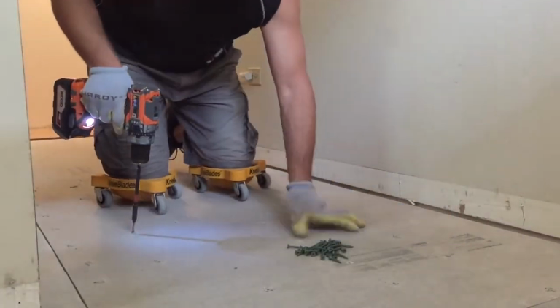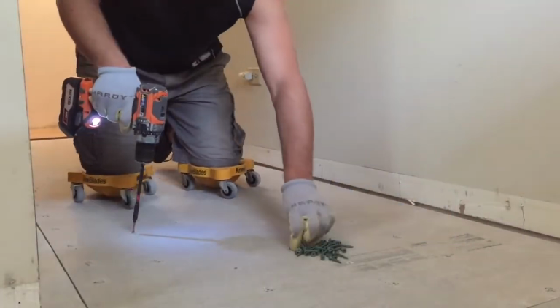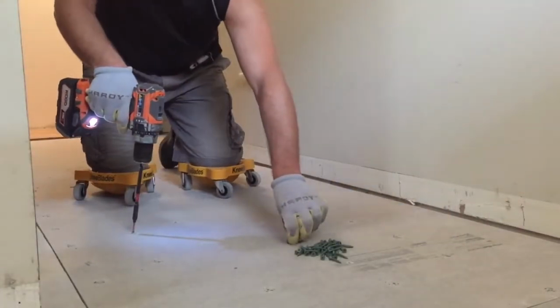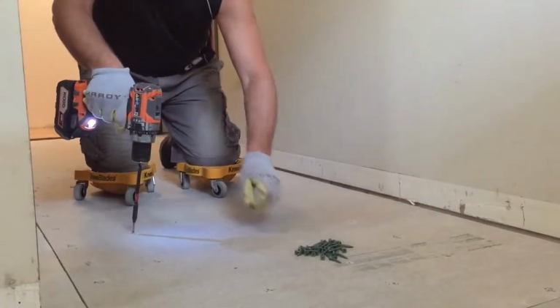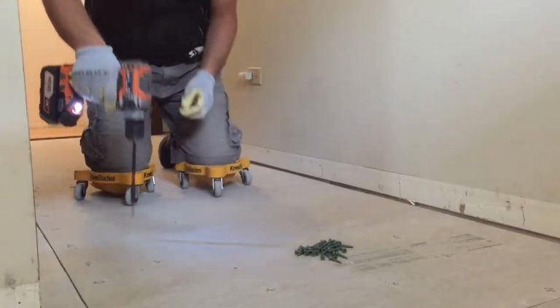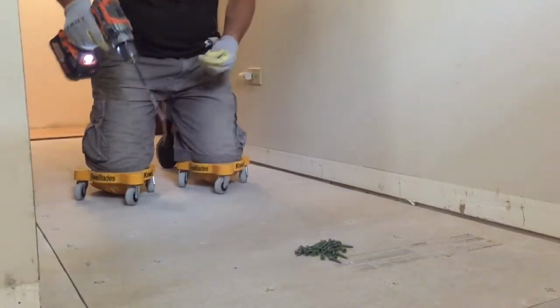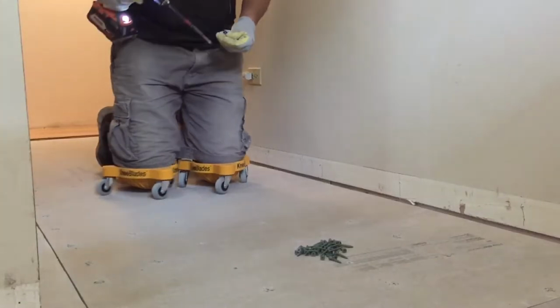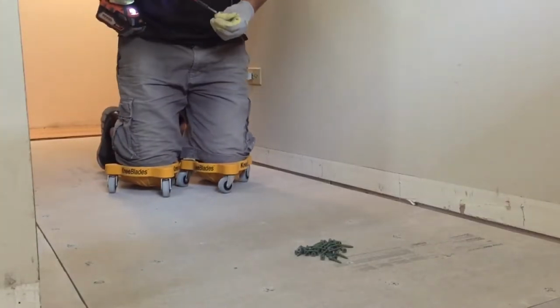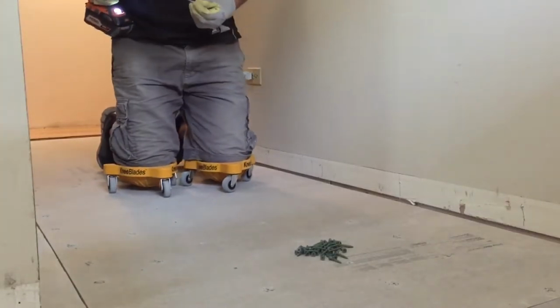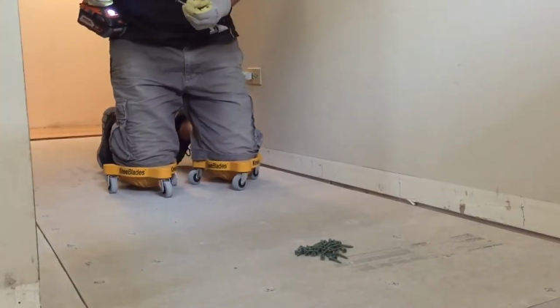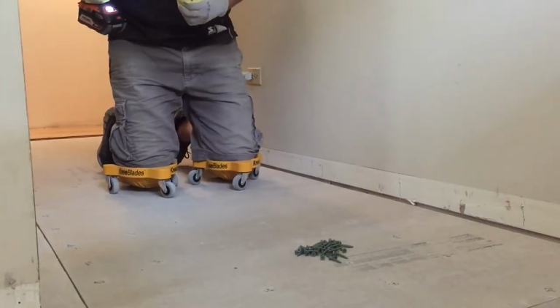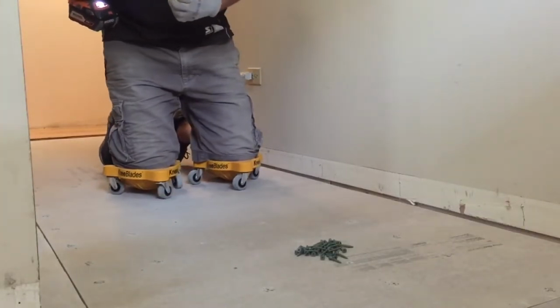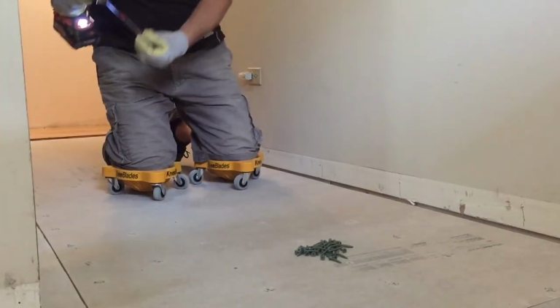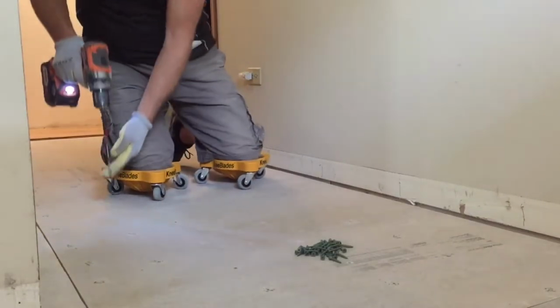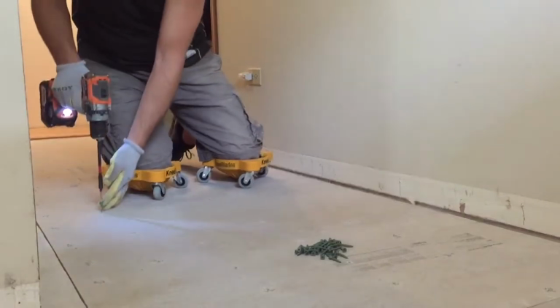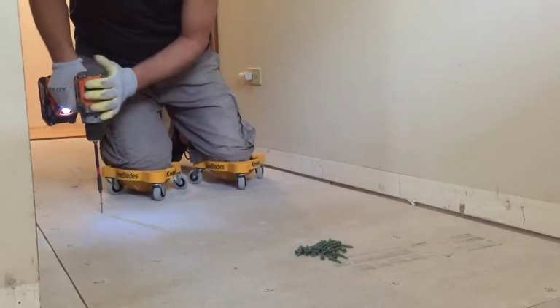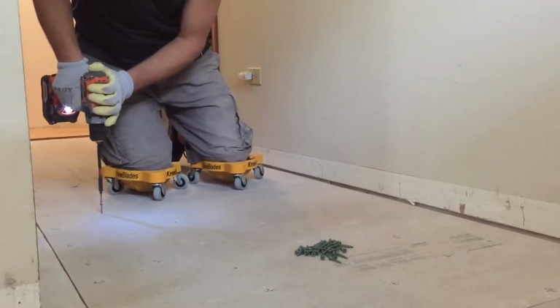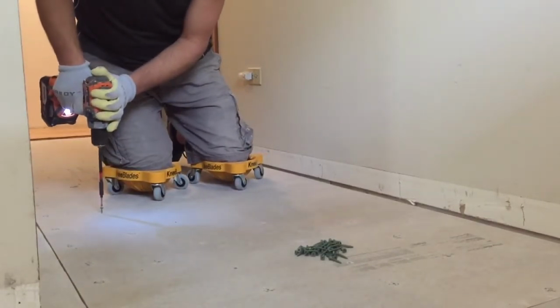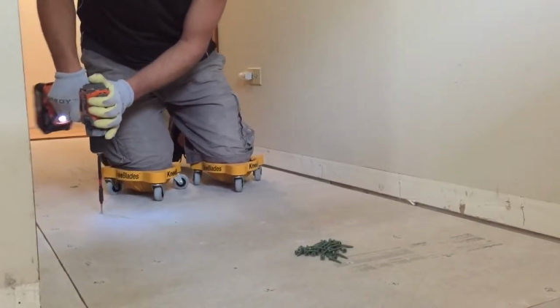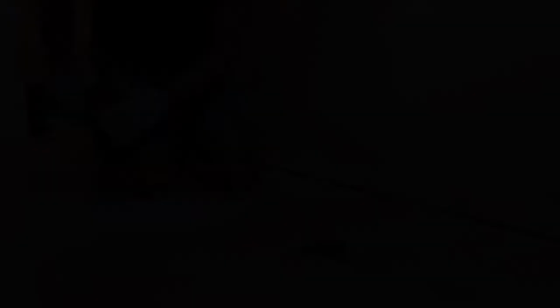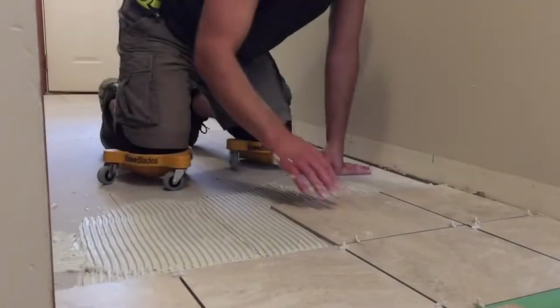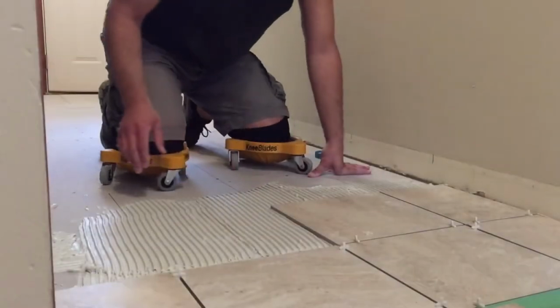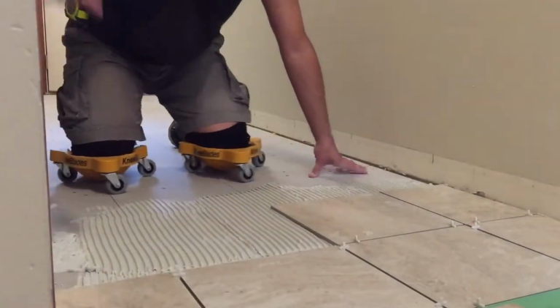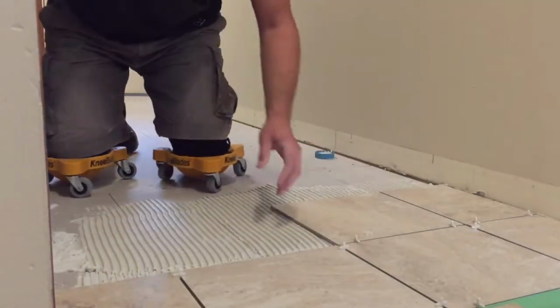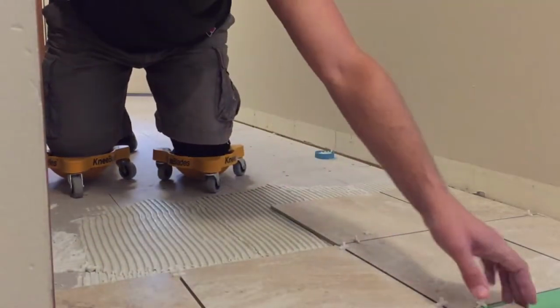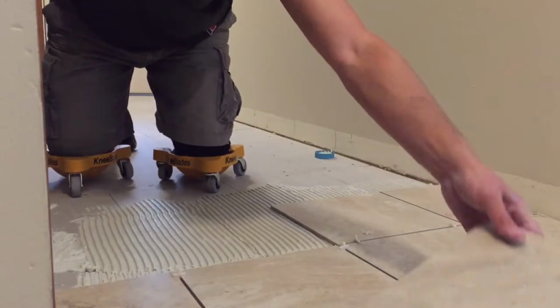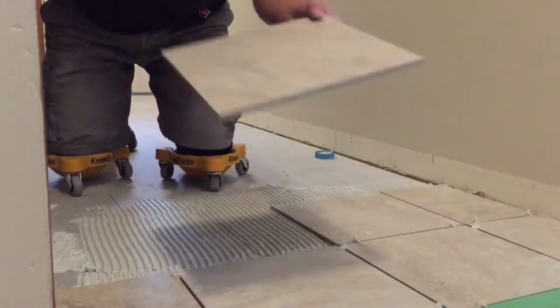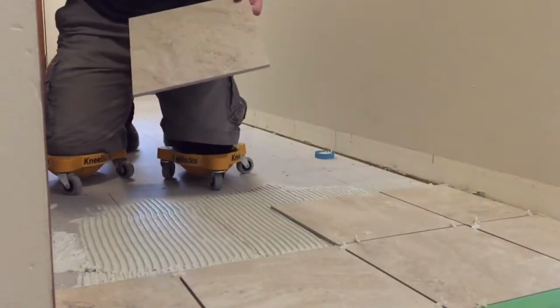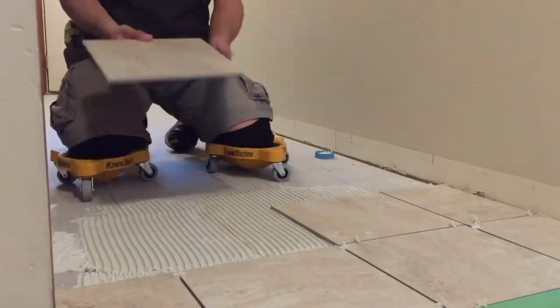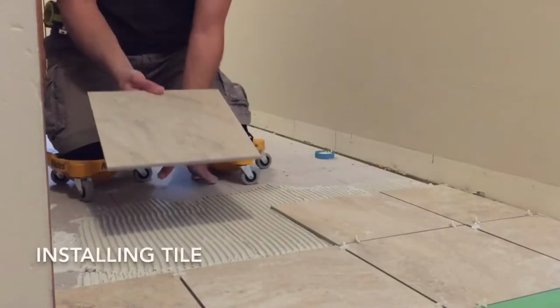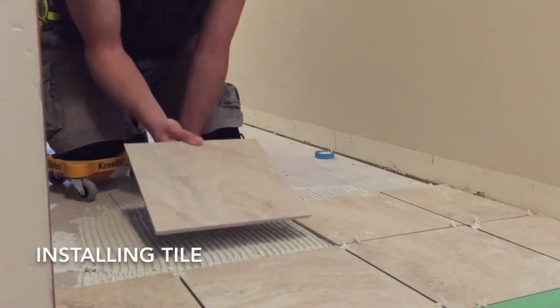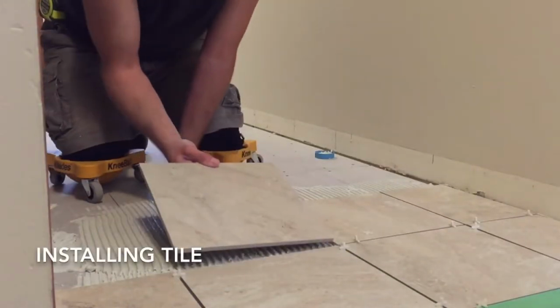The knee blades were designed to offer comfortable support and mobility over long project days. Here are just a few examples of how the knee blades can be used.